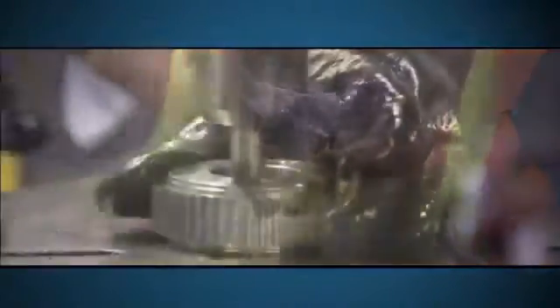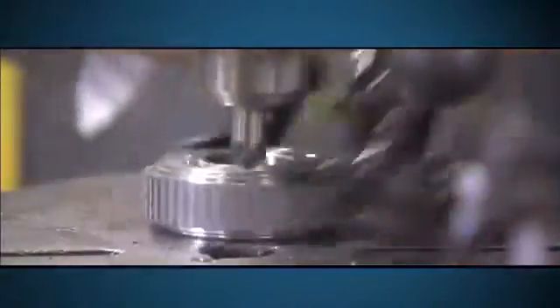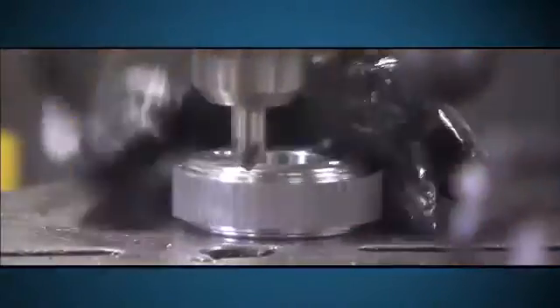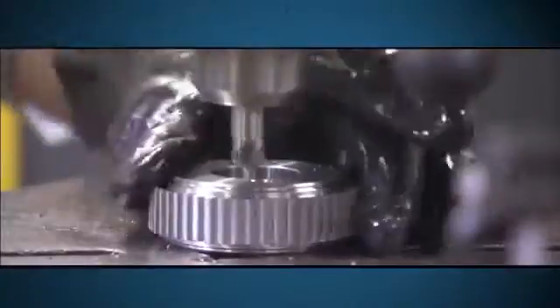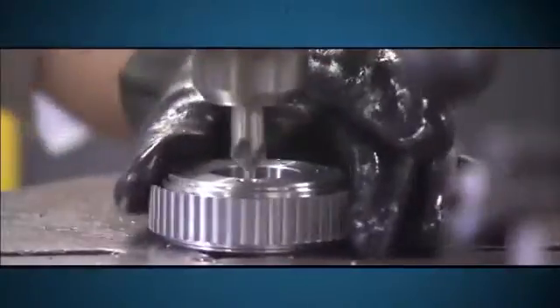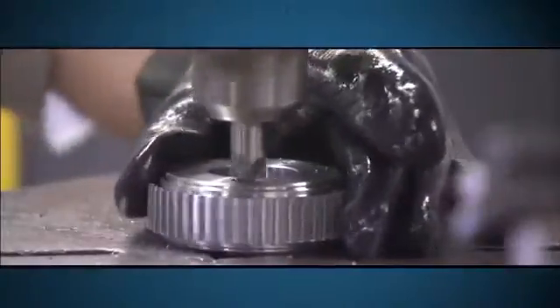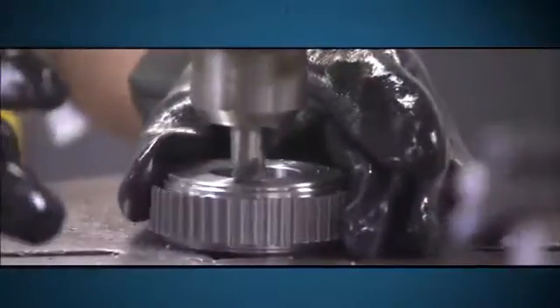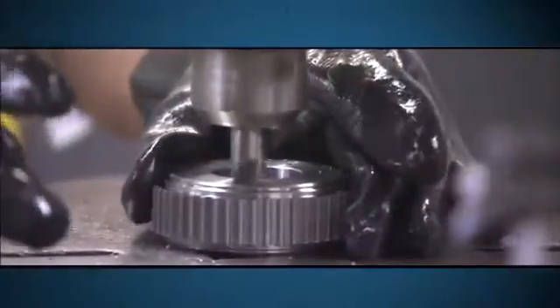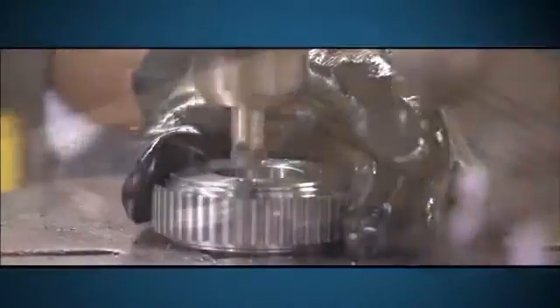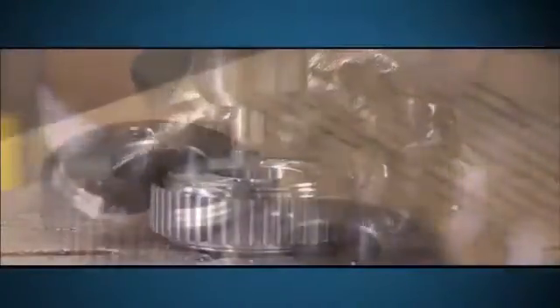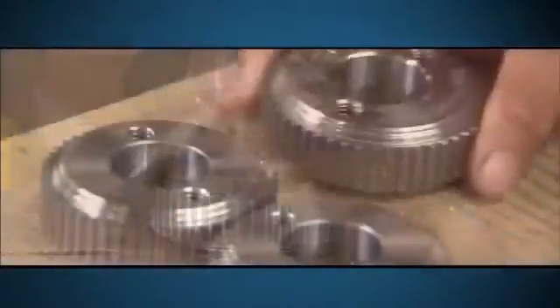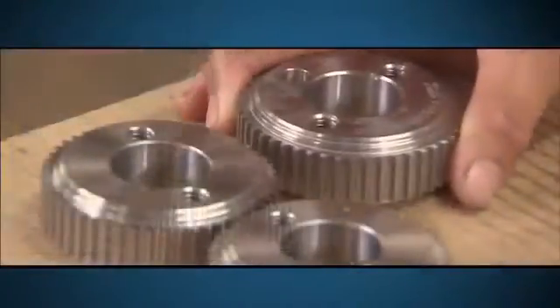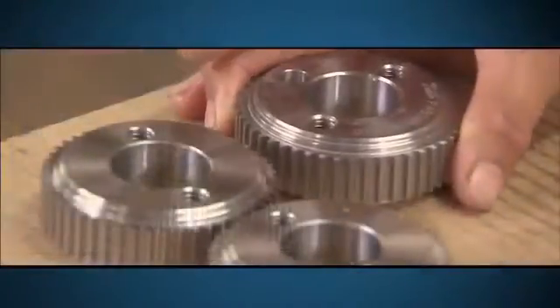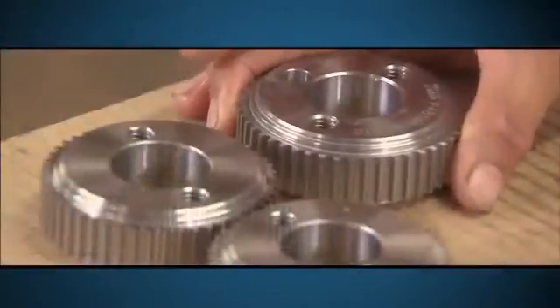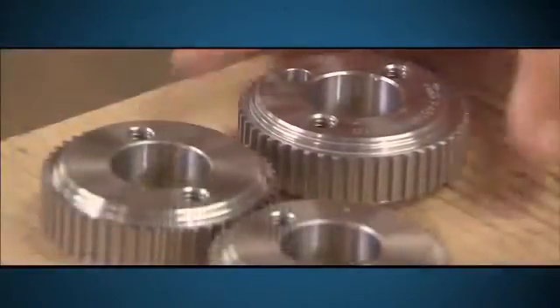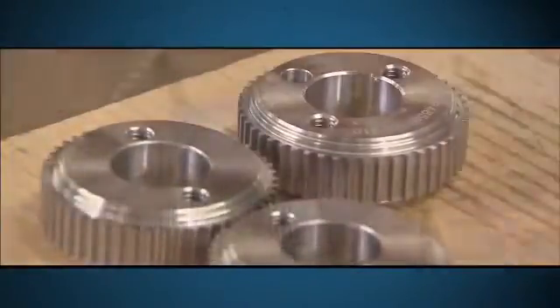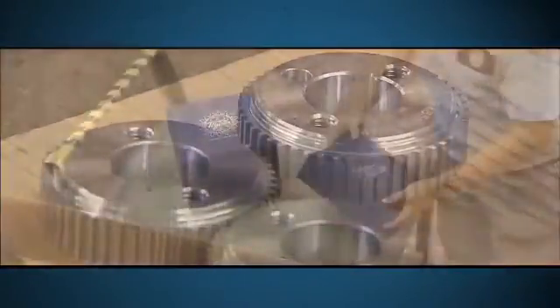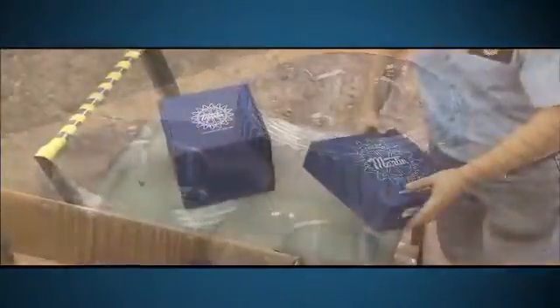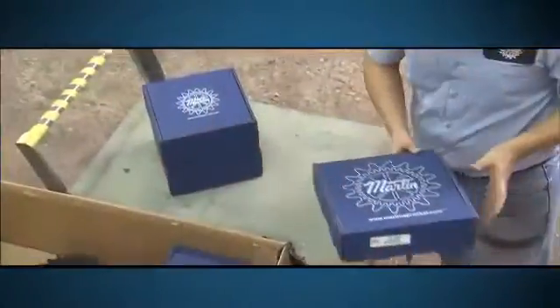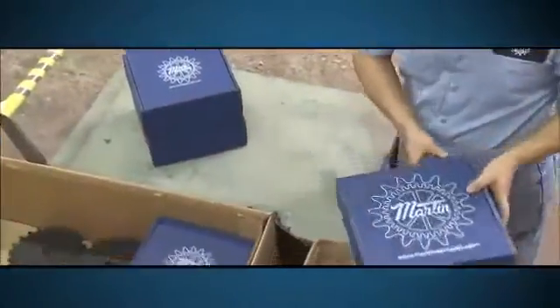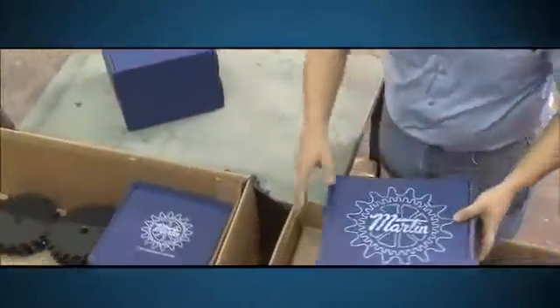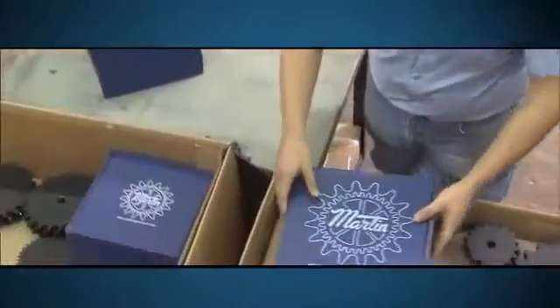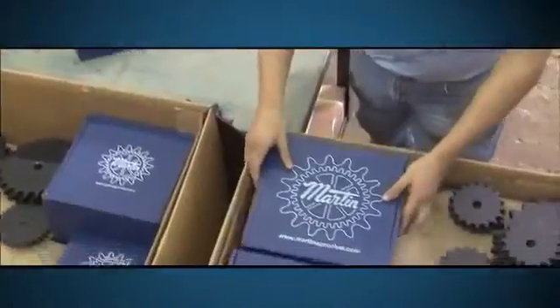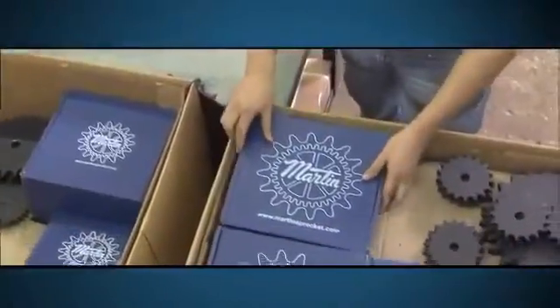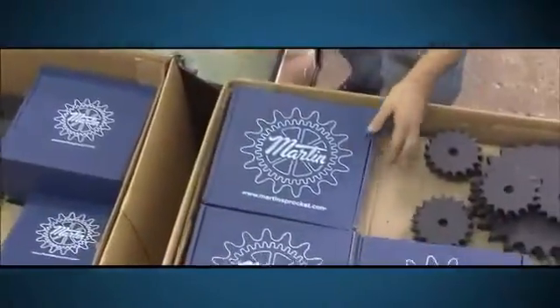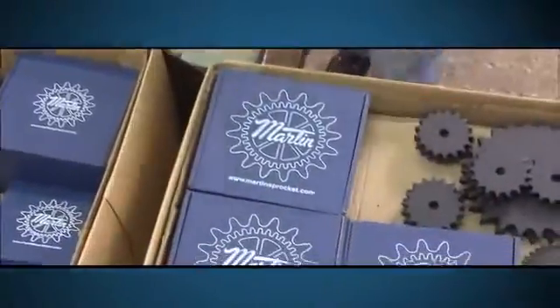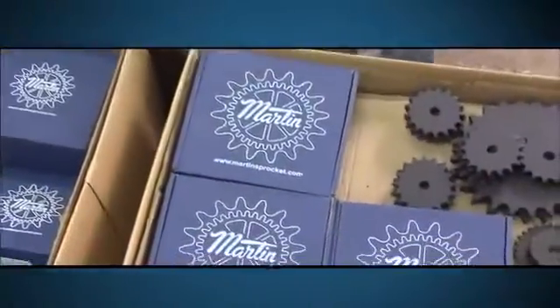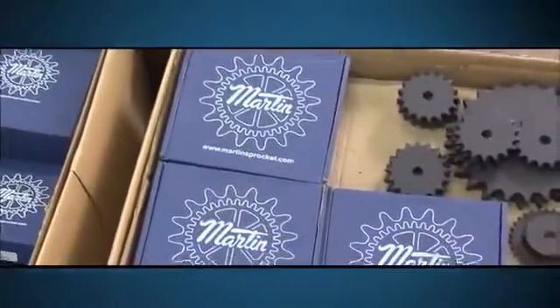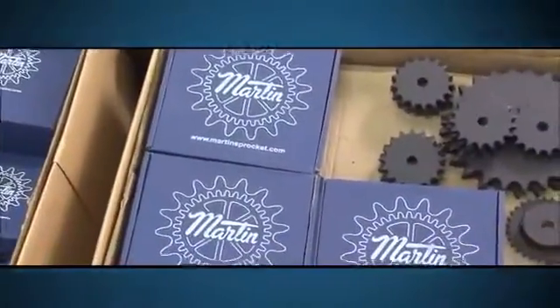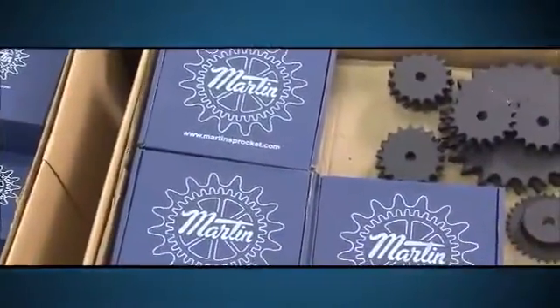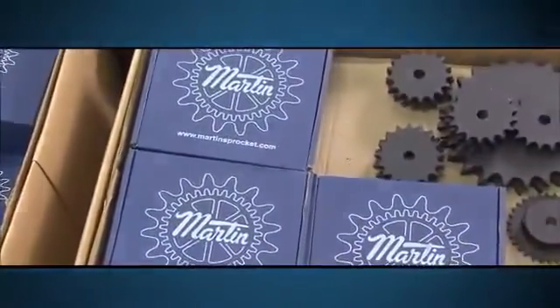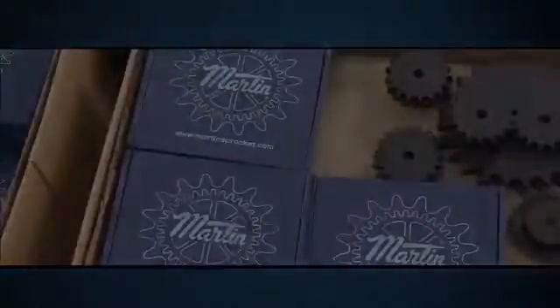Martin keeps thousands of products in stock, all ready for same-day shipping. And custom orders are also available on a same-day, next-day basis.